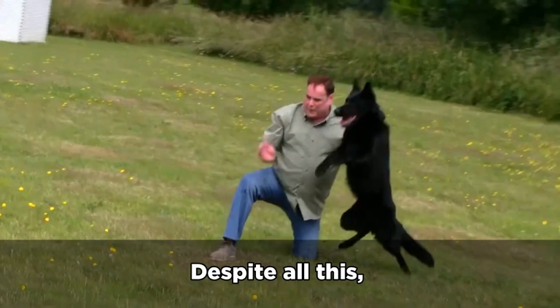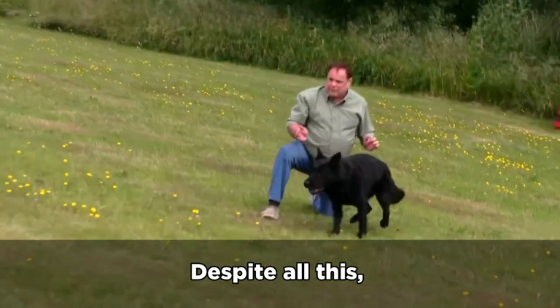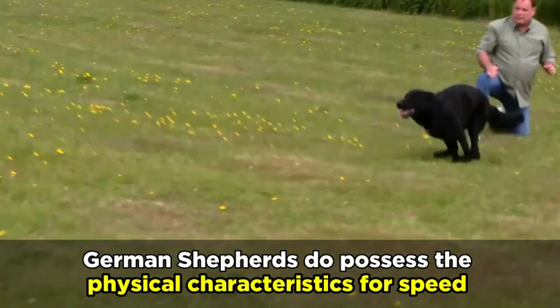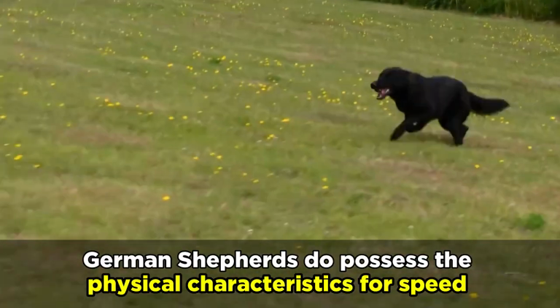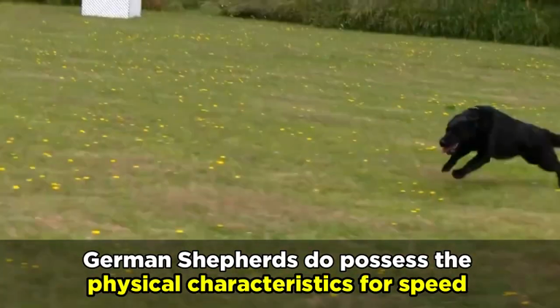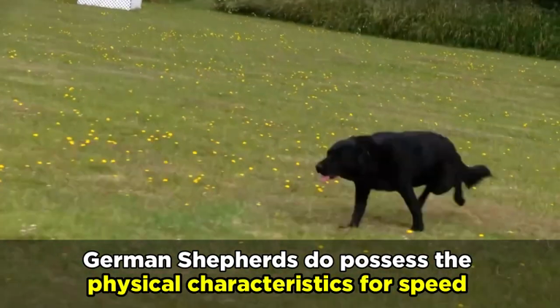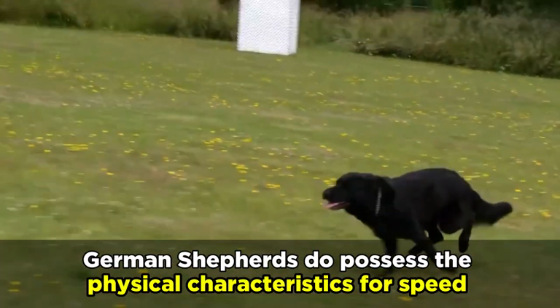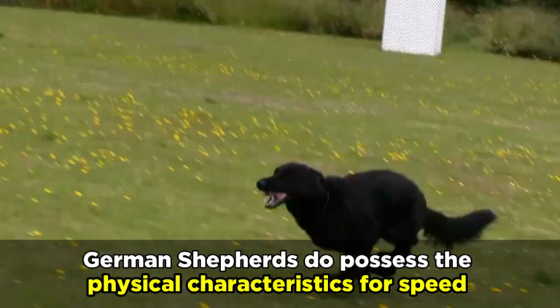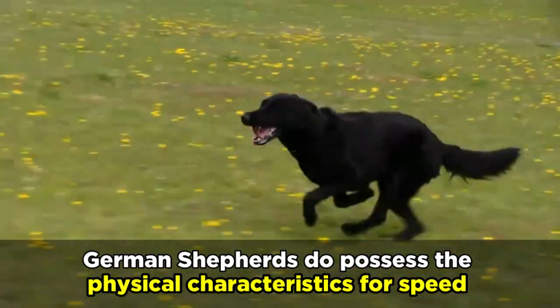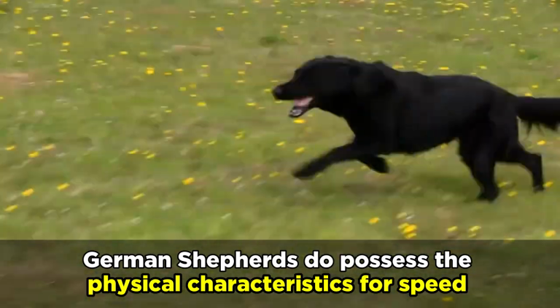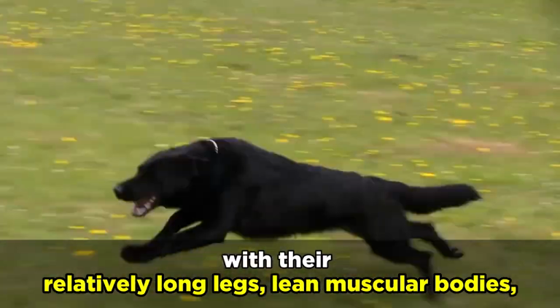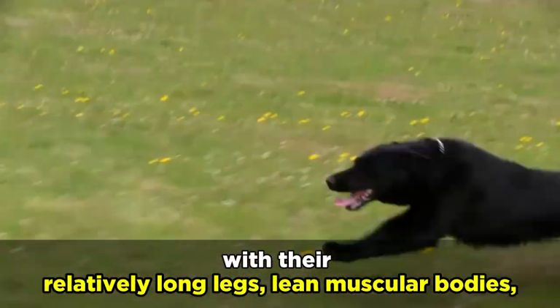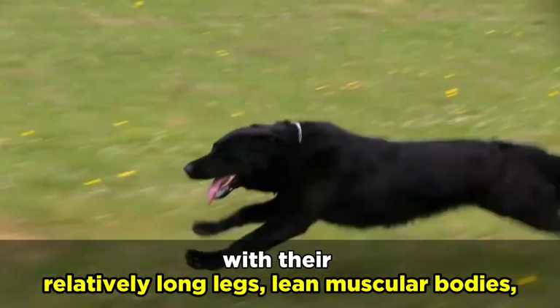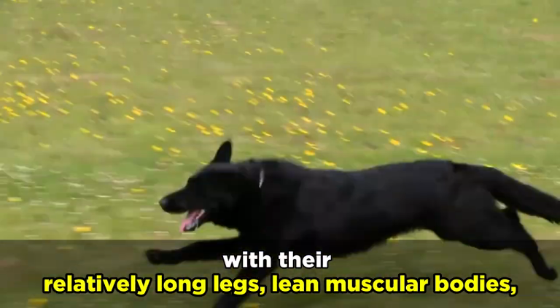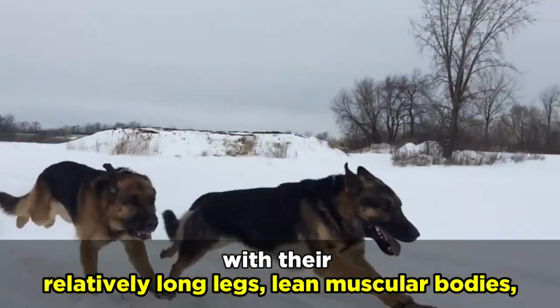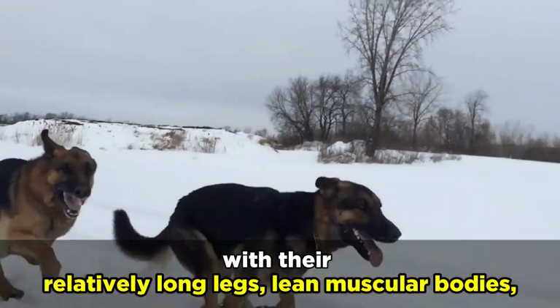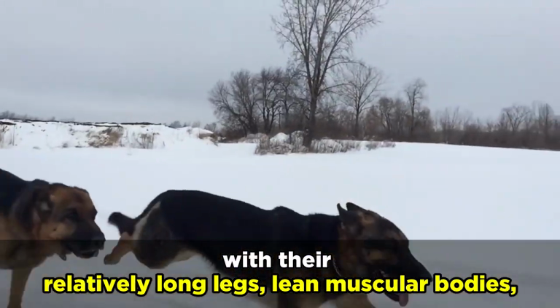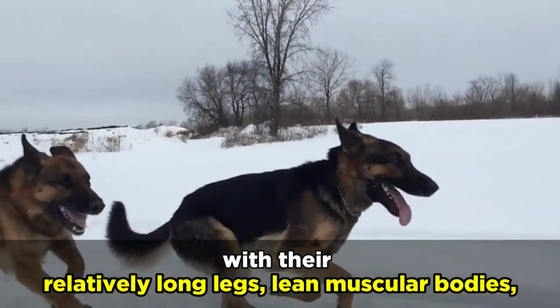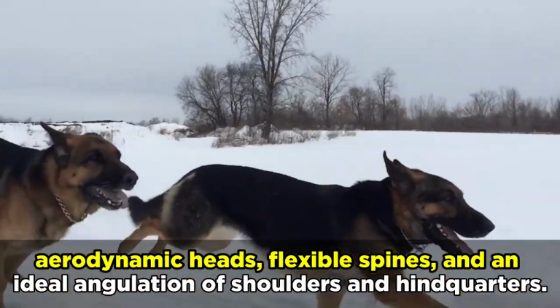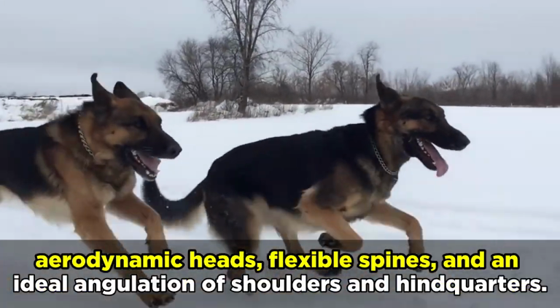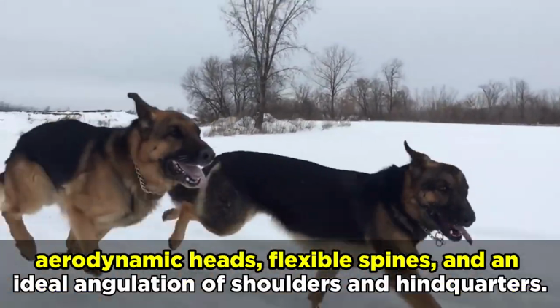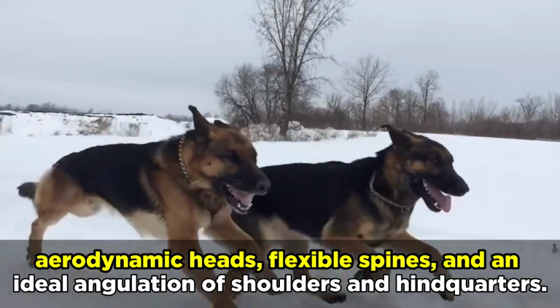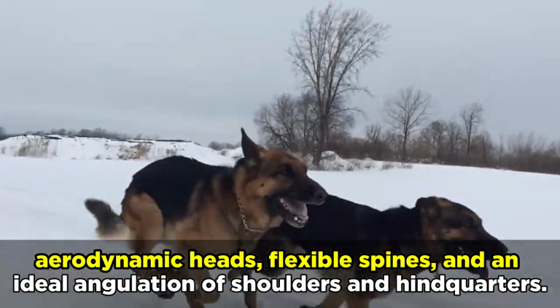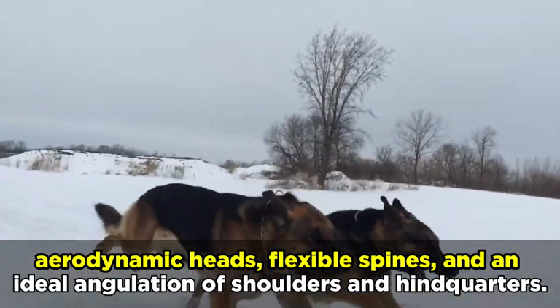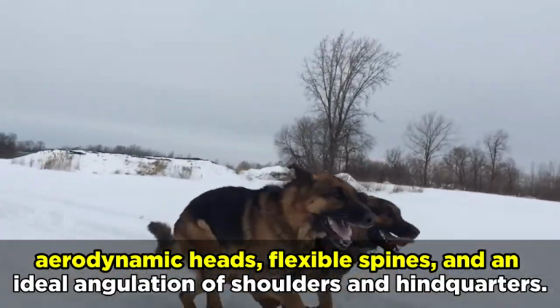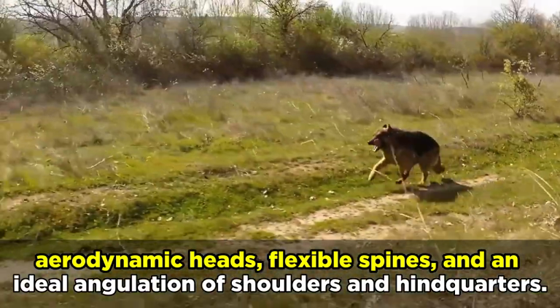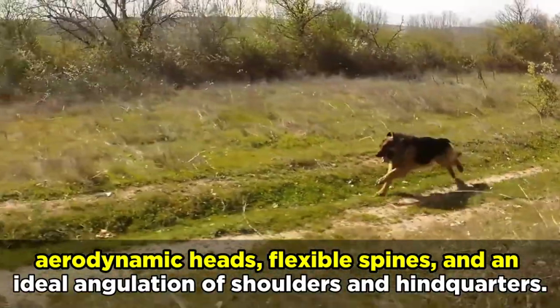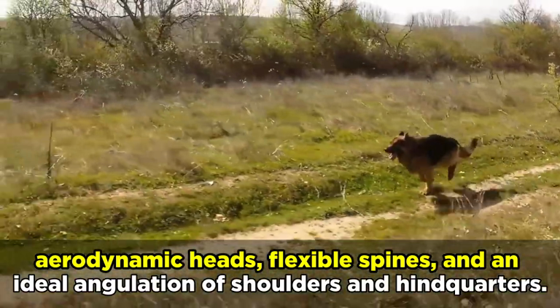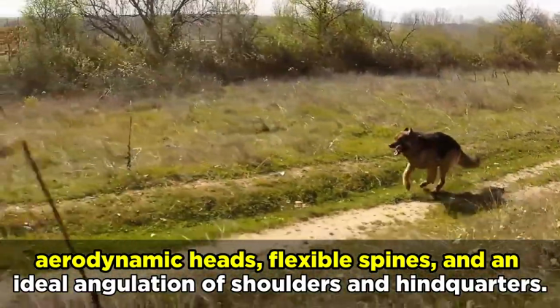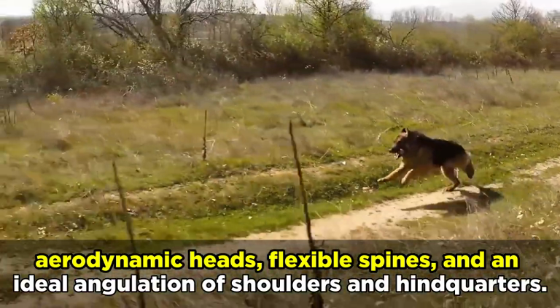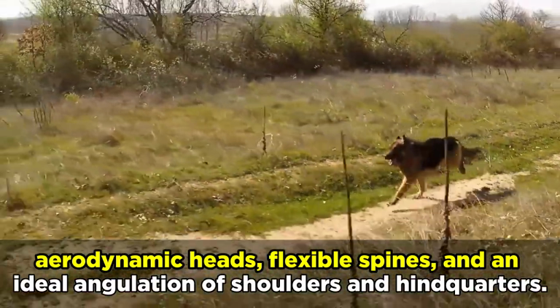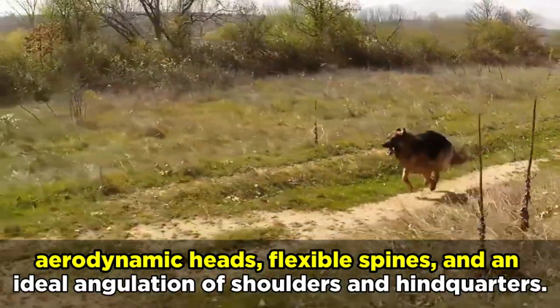Despite all this, German Shepherds do possess the physical characteristics for speed, with their relatively long legs, lean muscular bodies, aerodynamic heads, flexible spines, and an ideal angulation of shoulders and hindquarters.